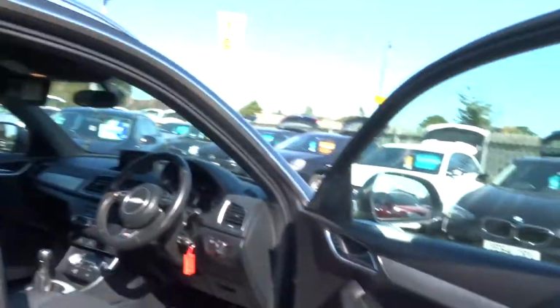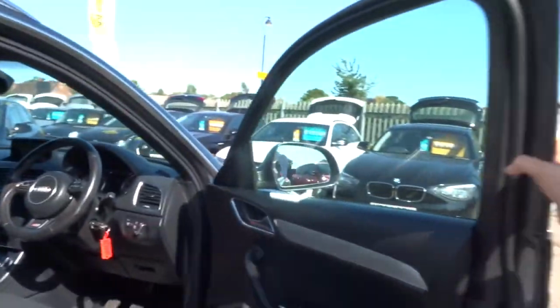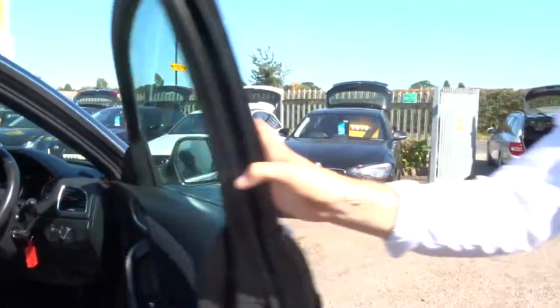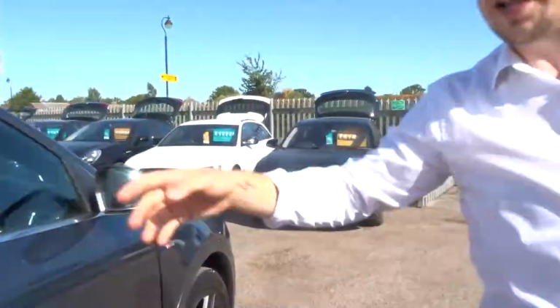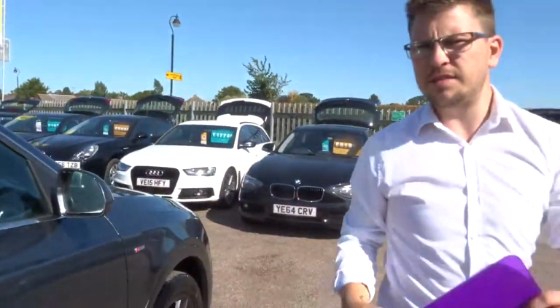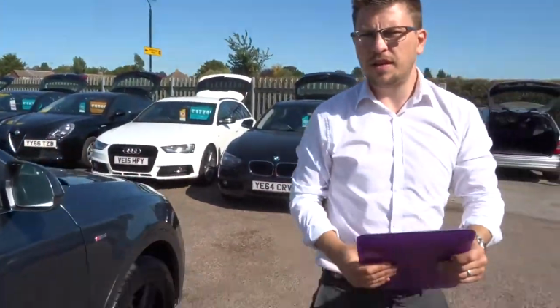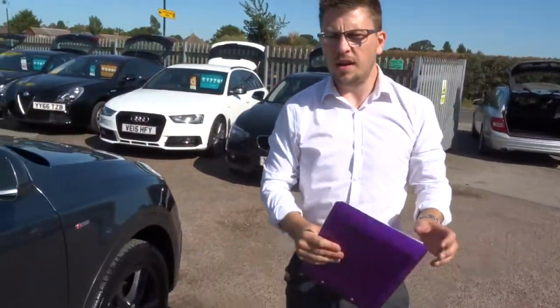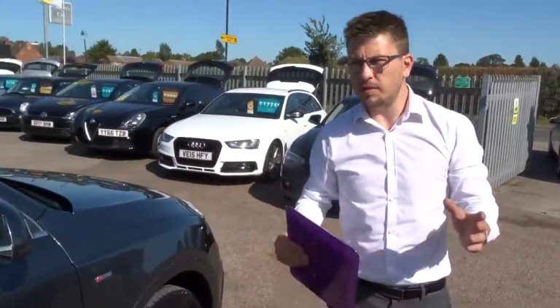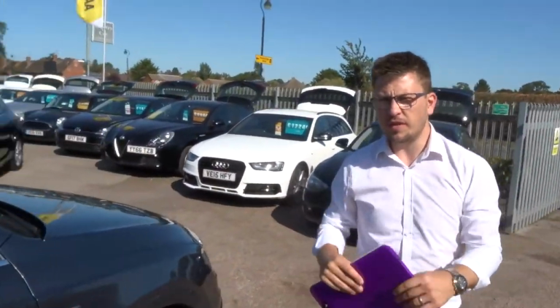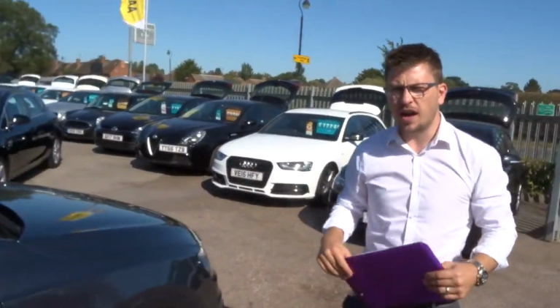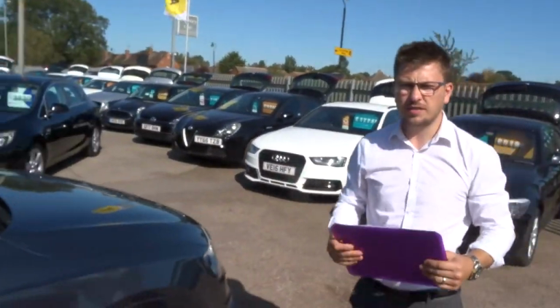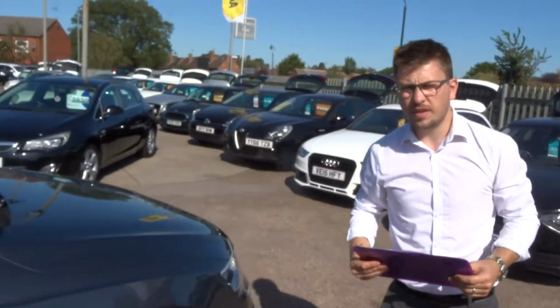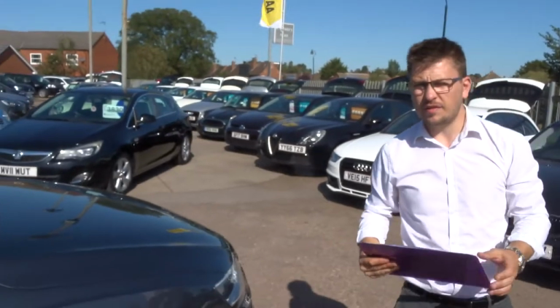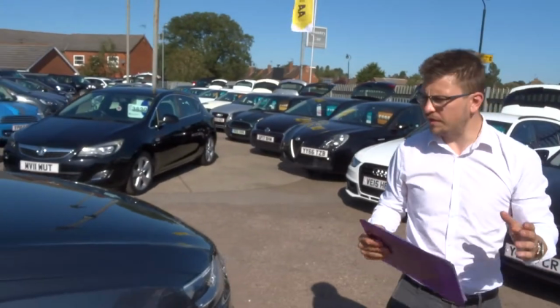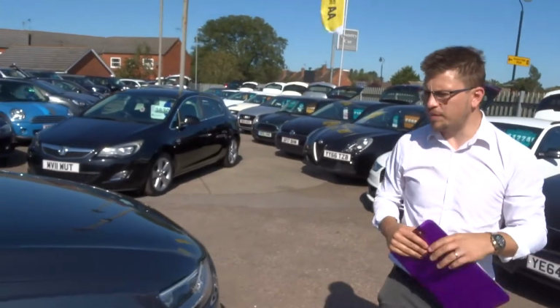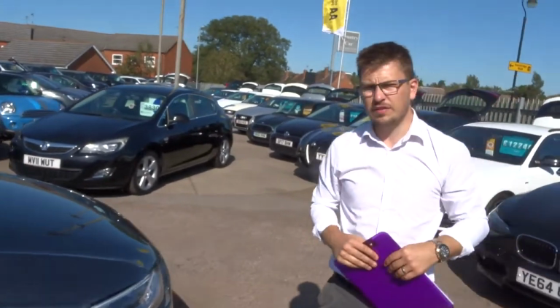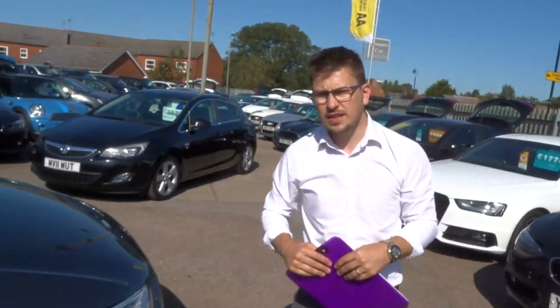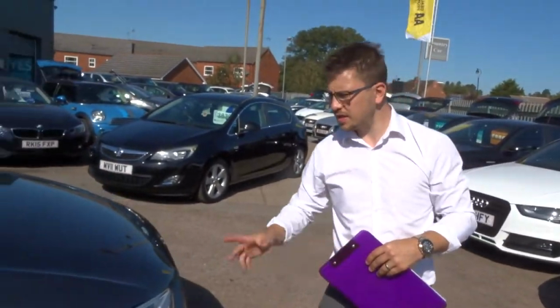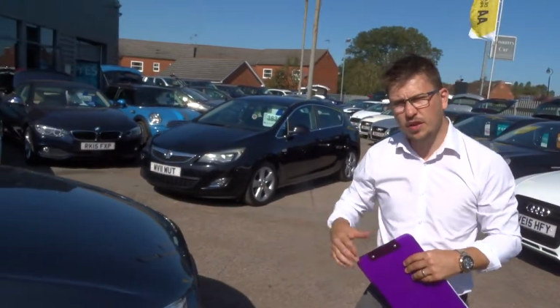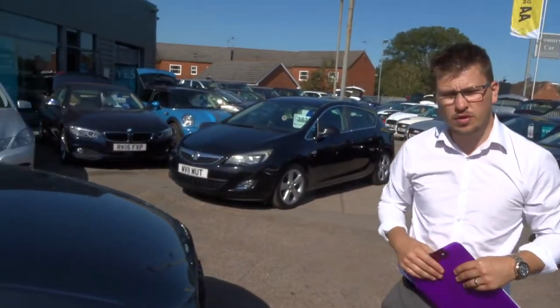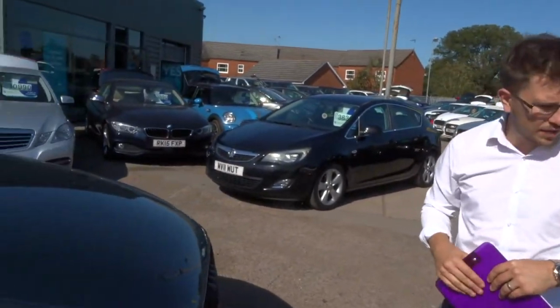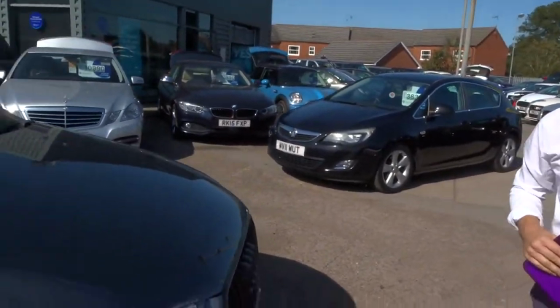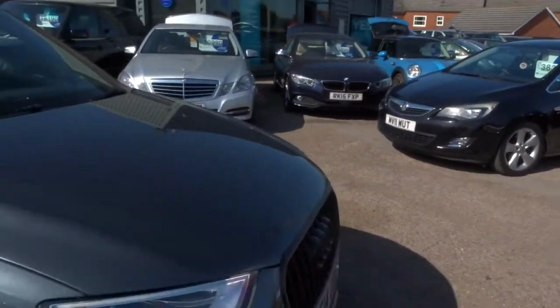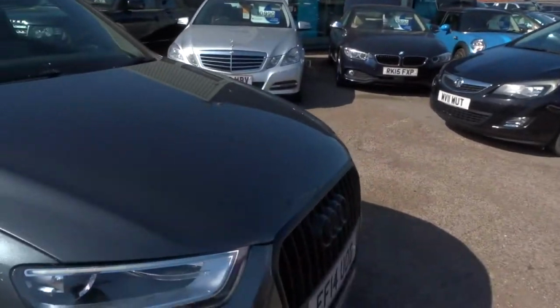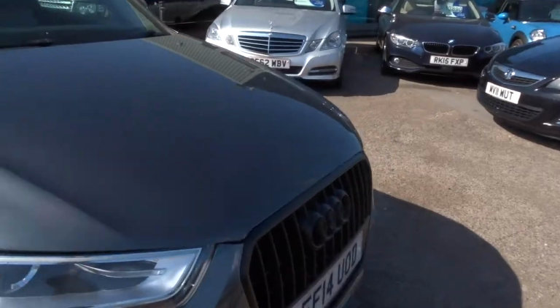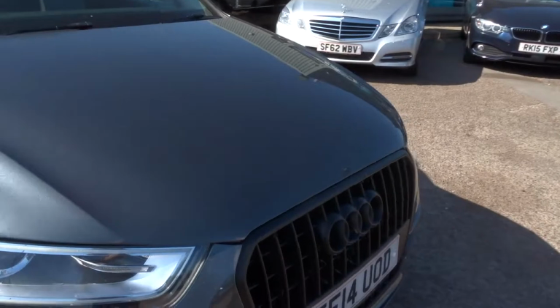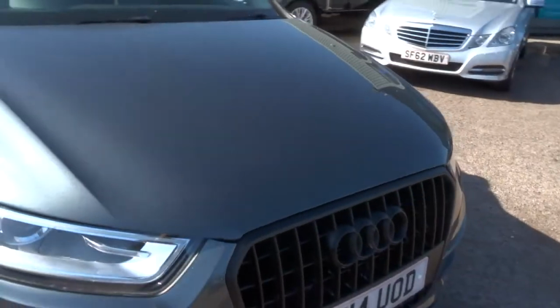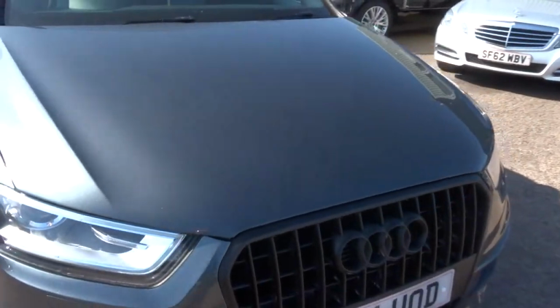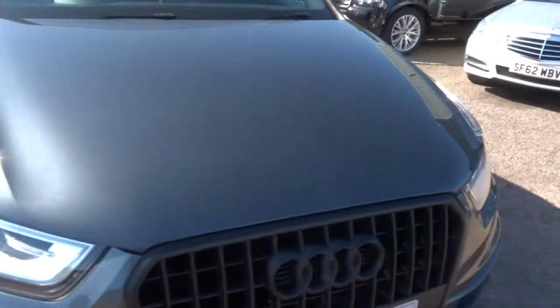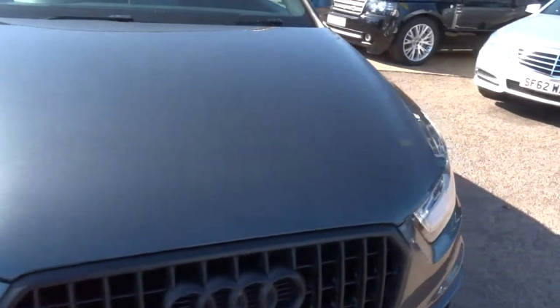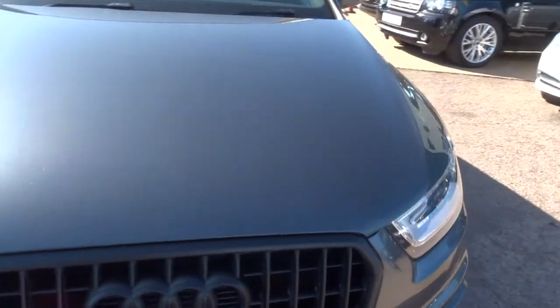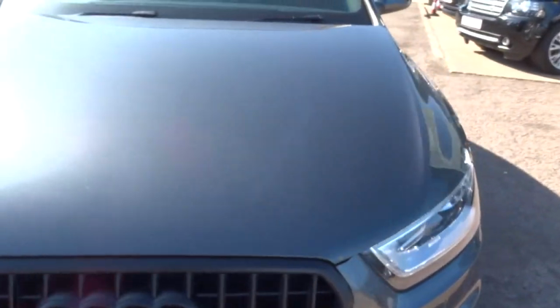So we offer finance on pretty much all of our cars, and we've got very competitive rates. If you've got a part exchange we can help you with that as well.